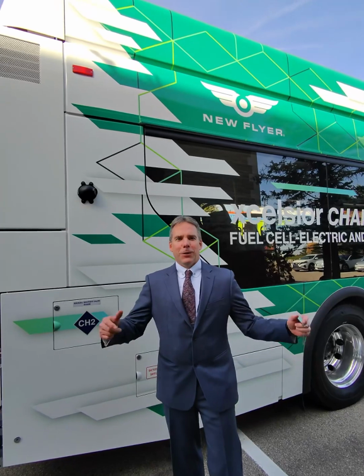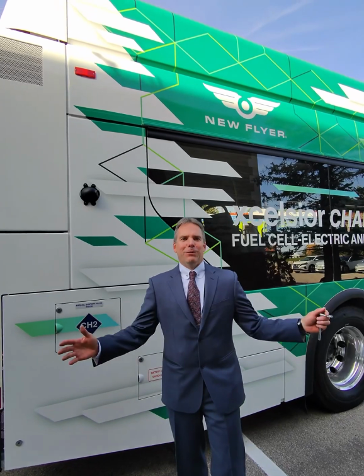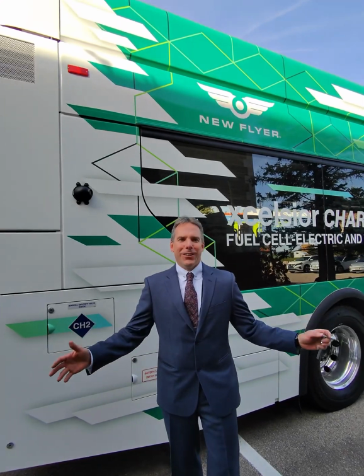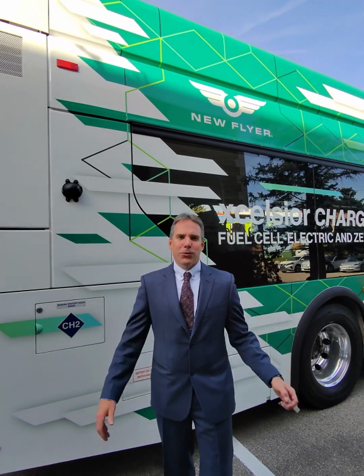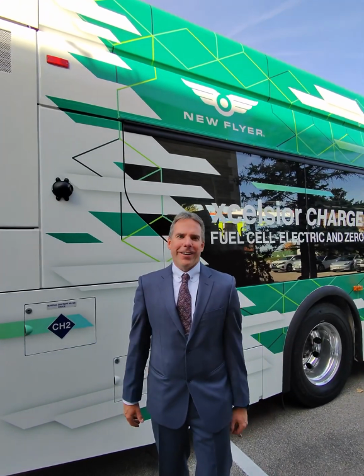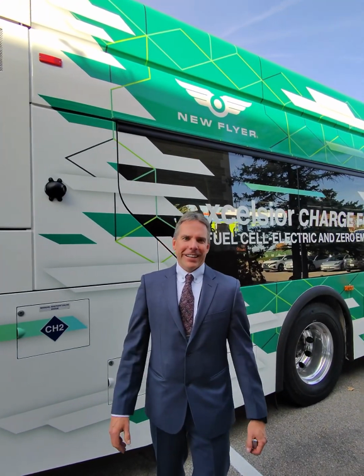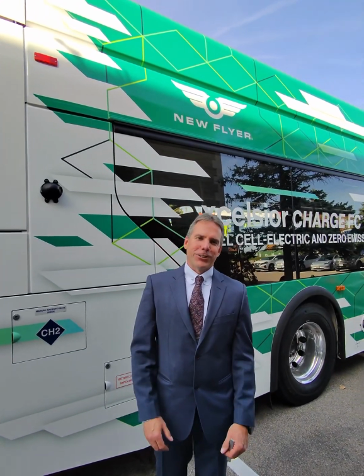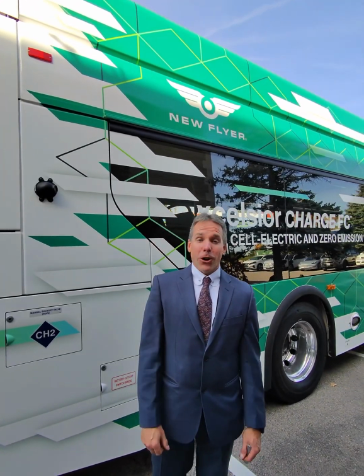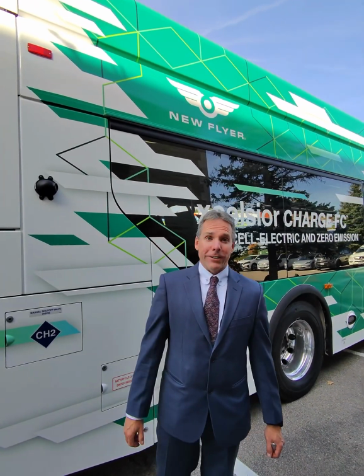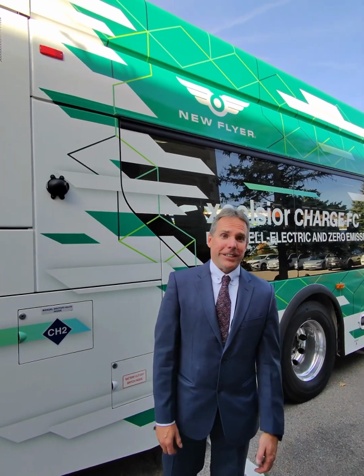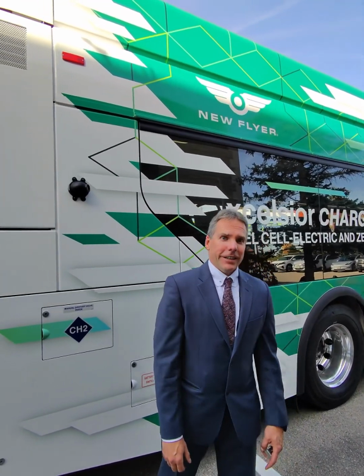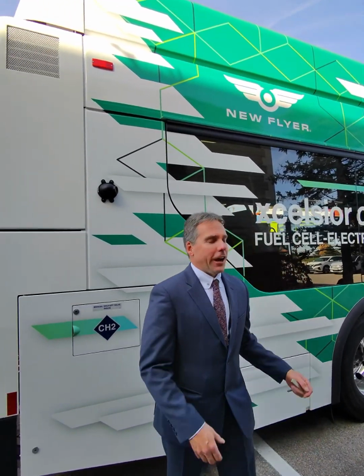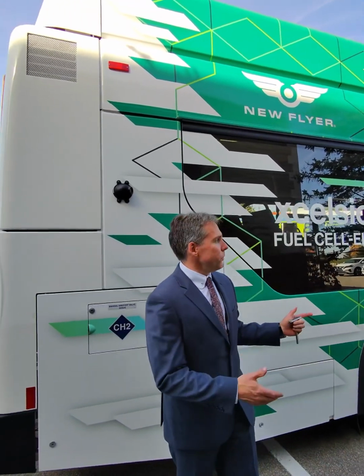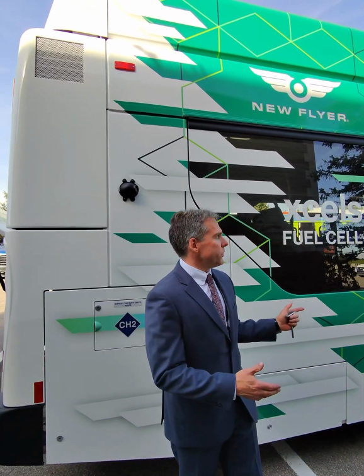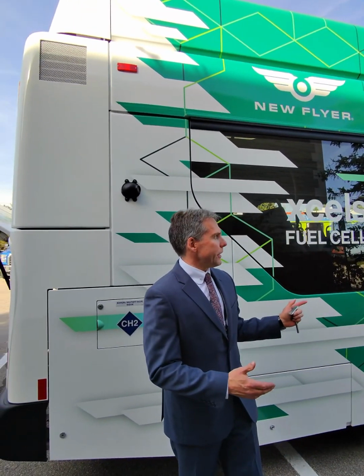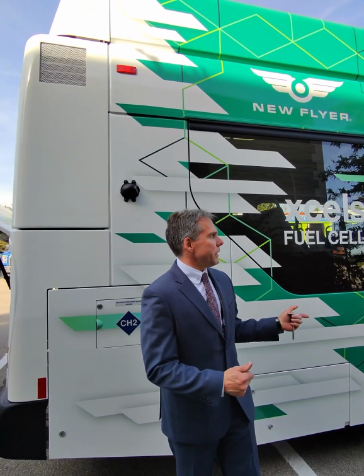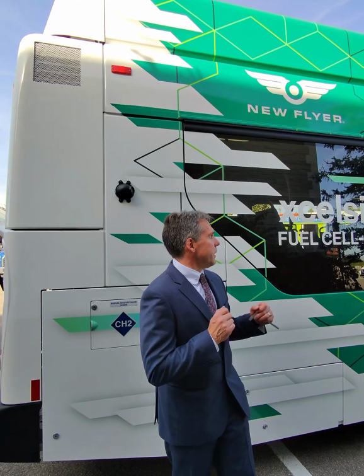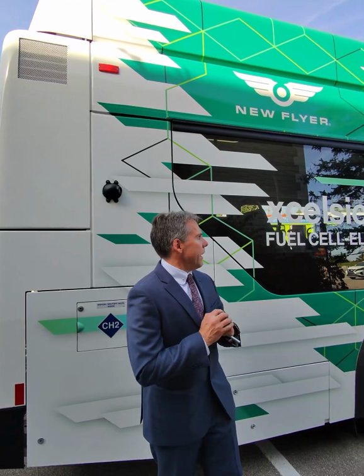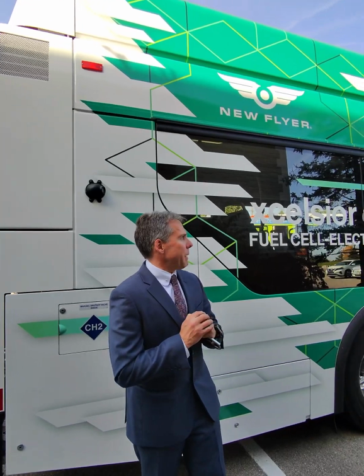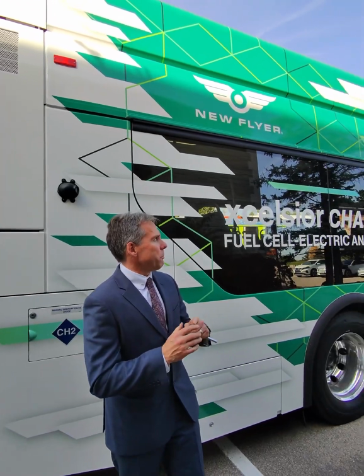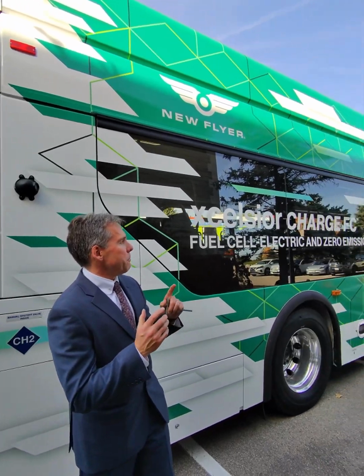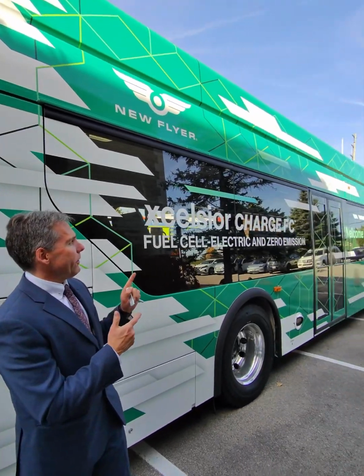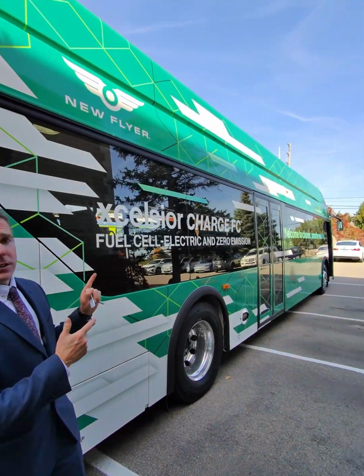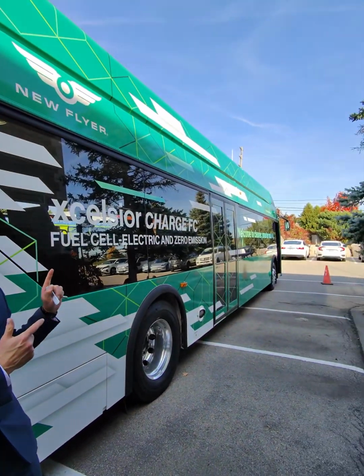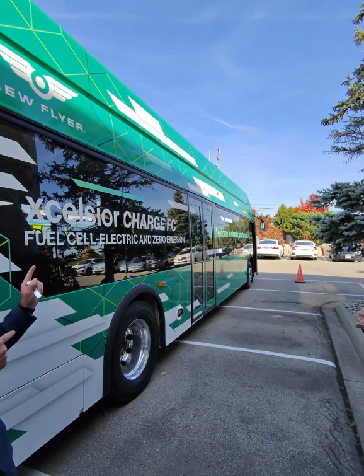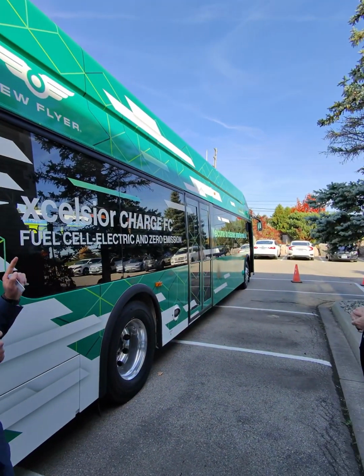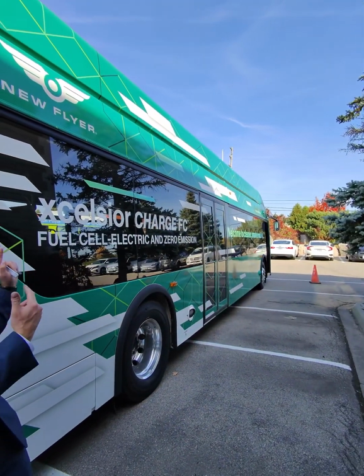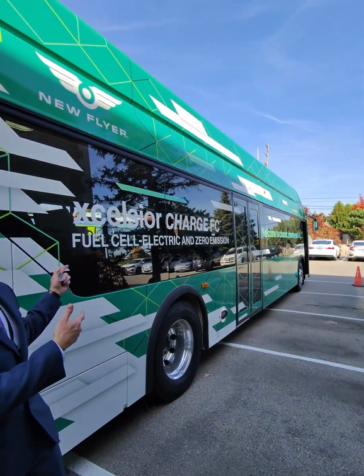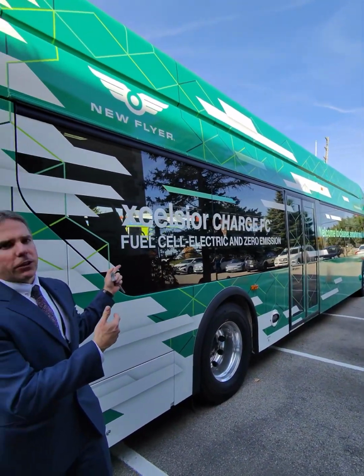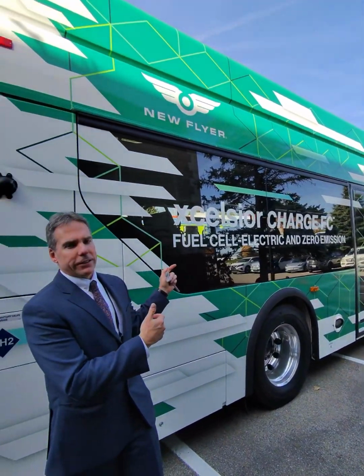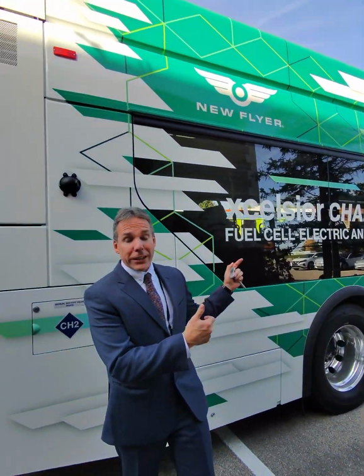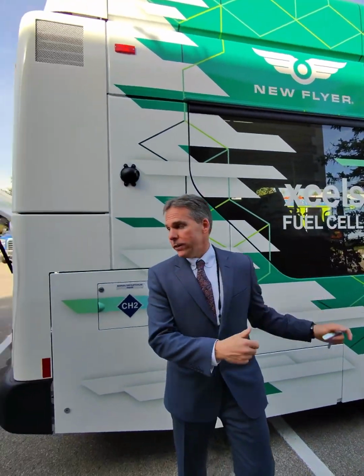Welcome to the New Flyer Excelsior Charge FC. It's a hydrogen fuel cell electric bus that is powered by batteries, propelled by batteries, with a fuel cell range extender.